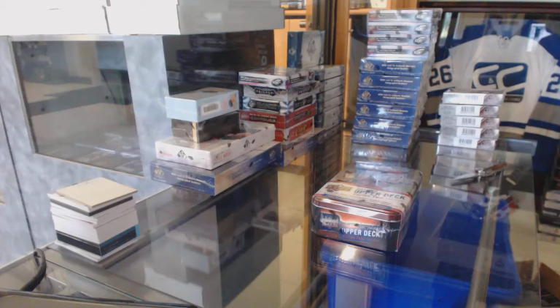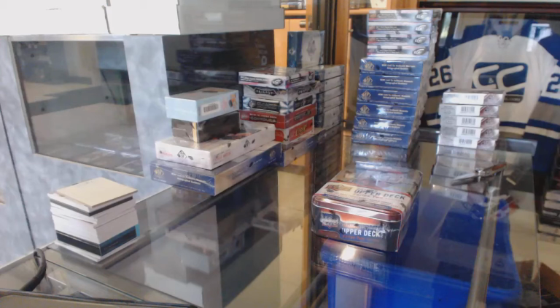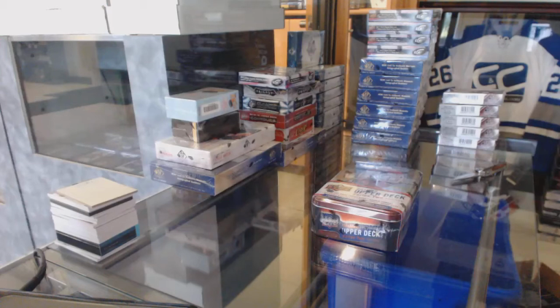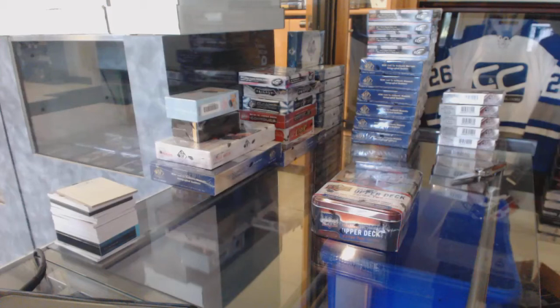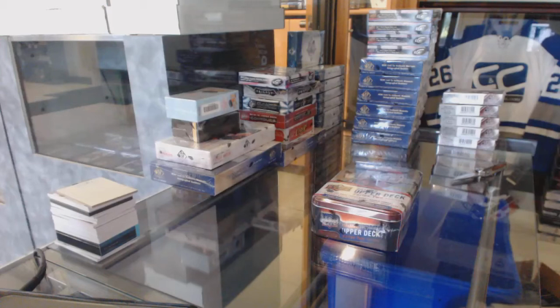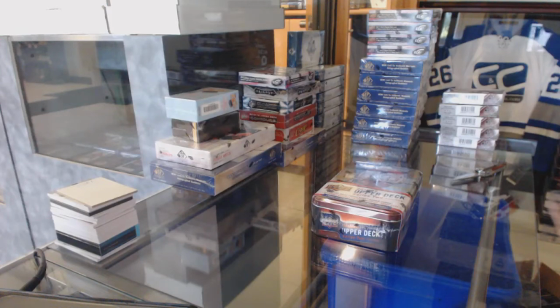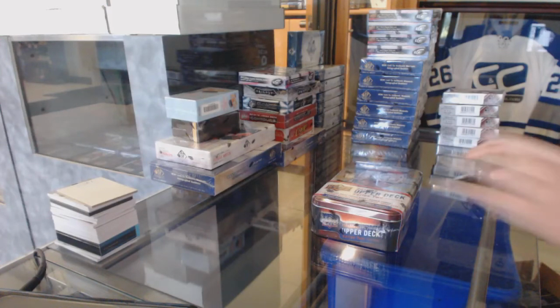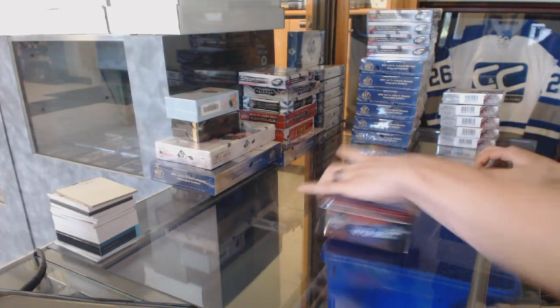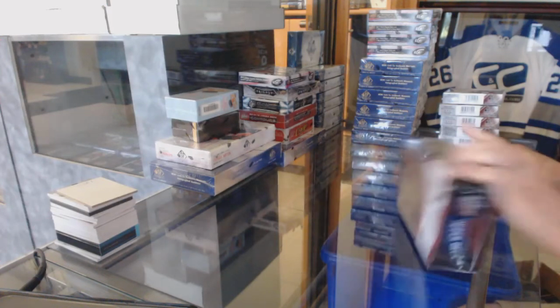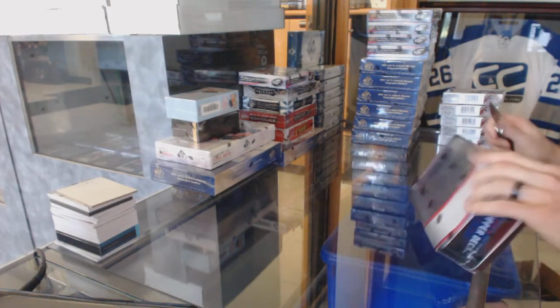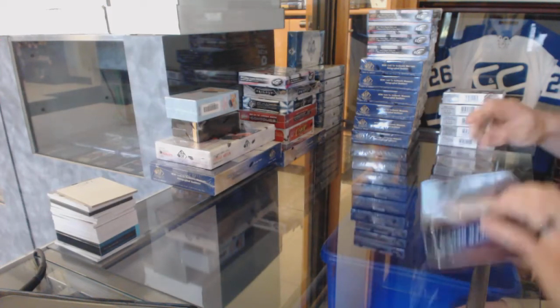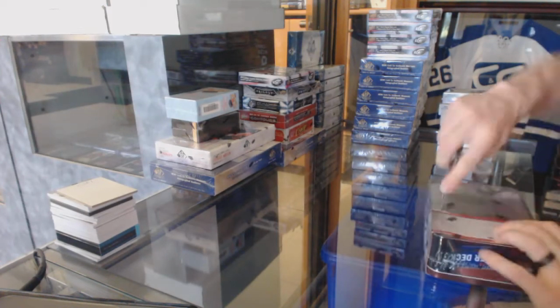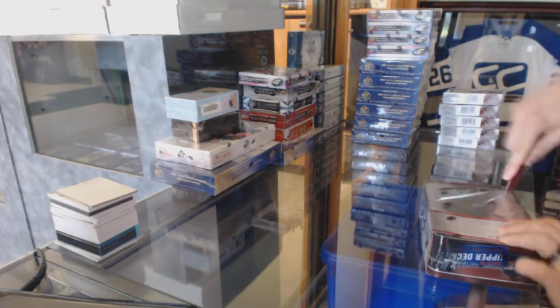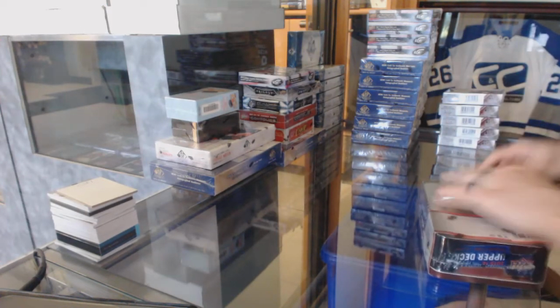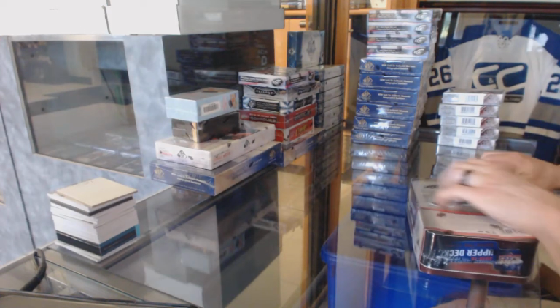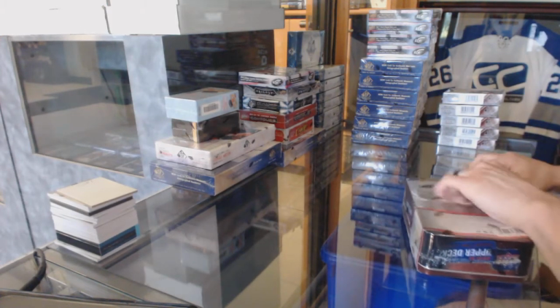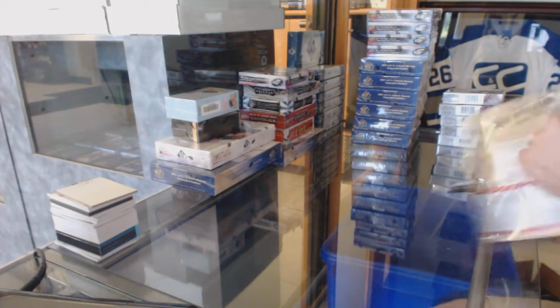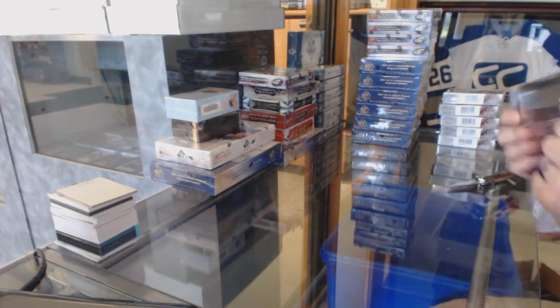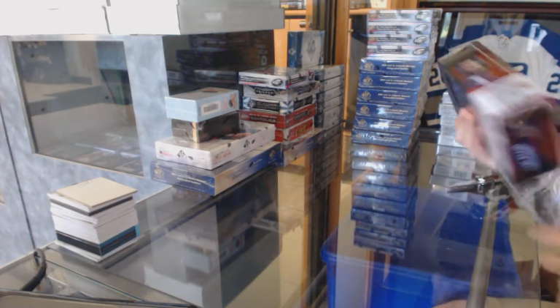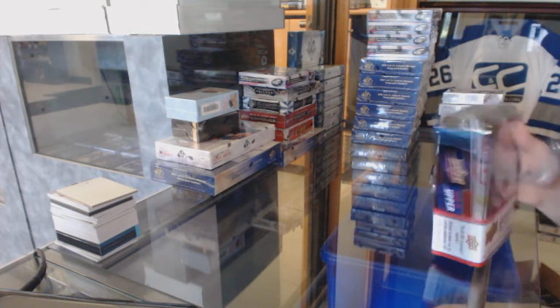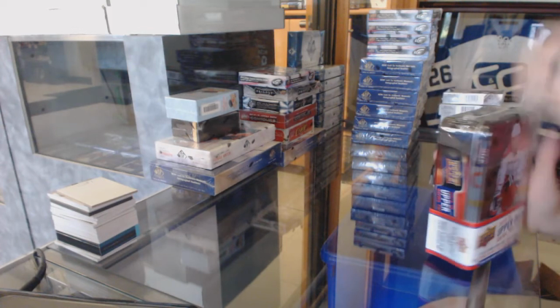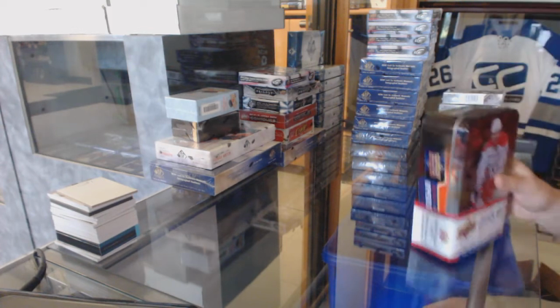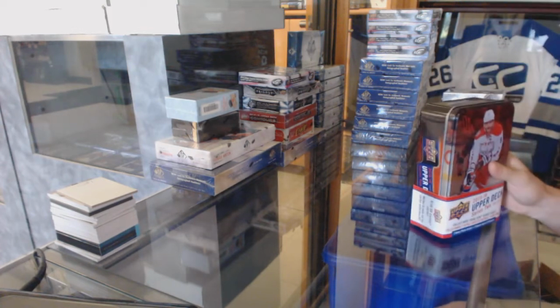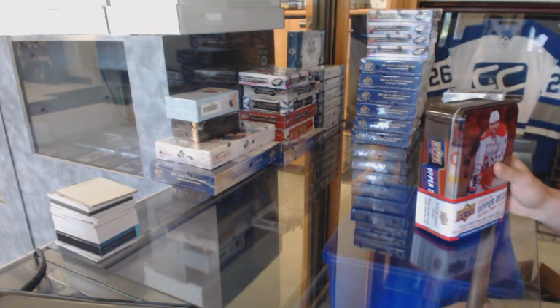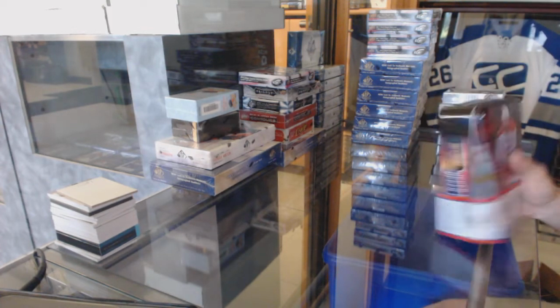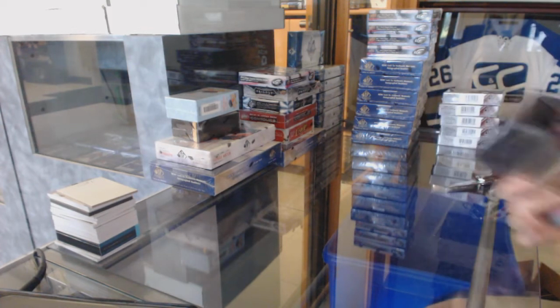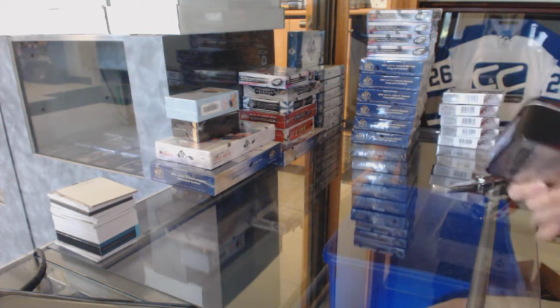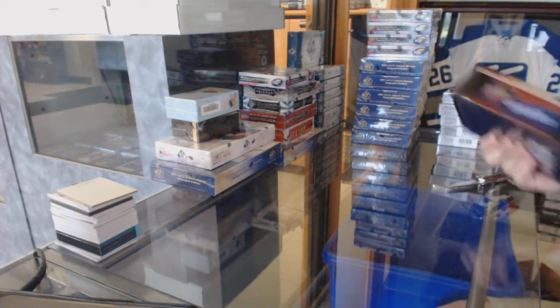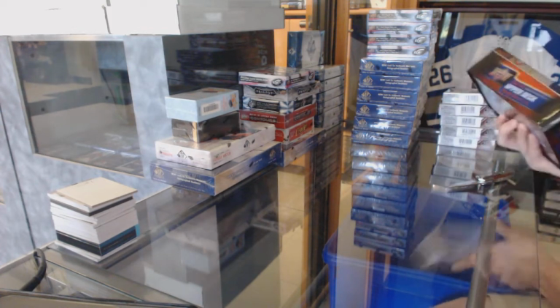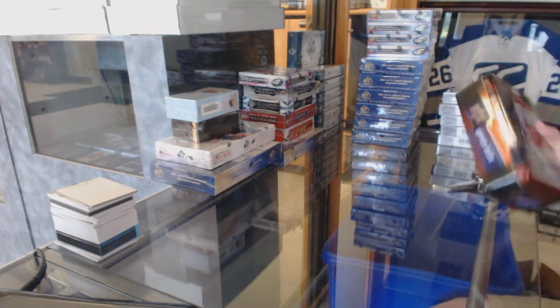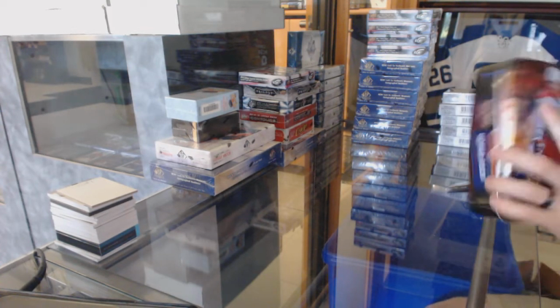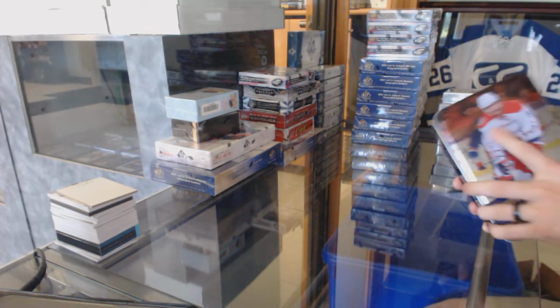Here you go, CNC group right number 6272. We're going to start with the 15-16 Series 2-10, 12-13 retro and 13-14 select.